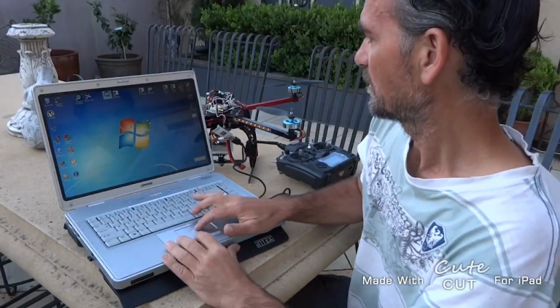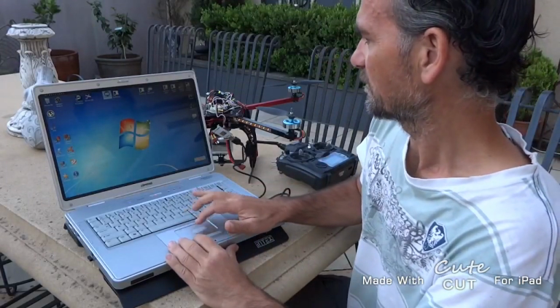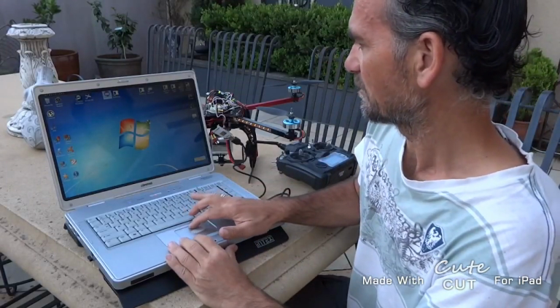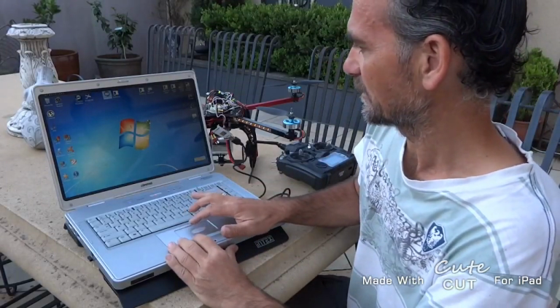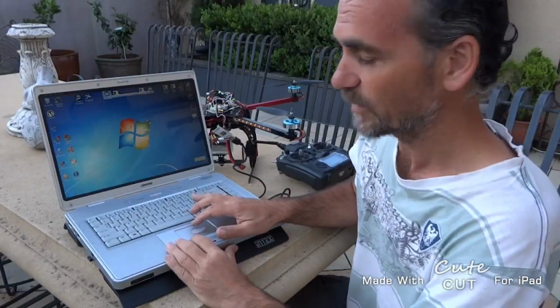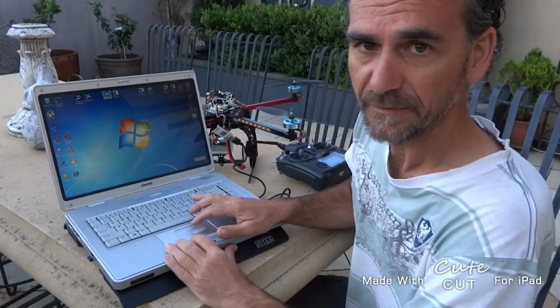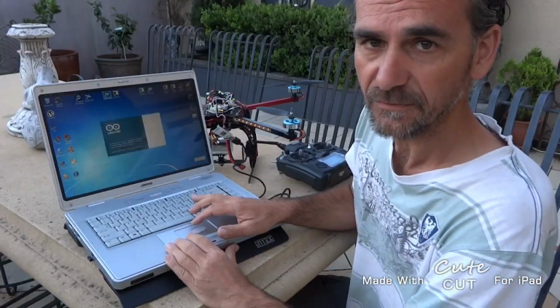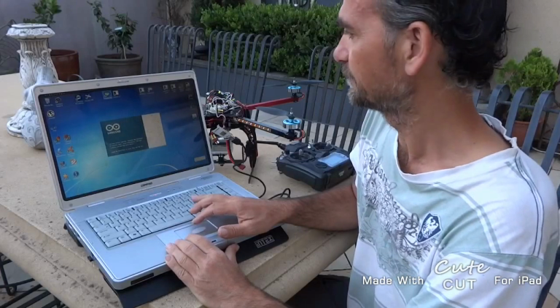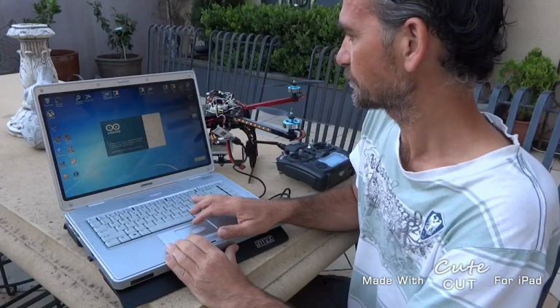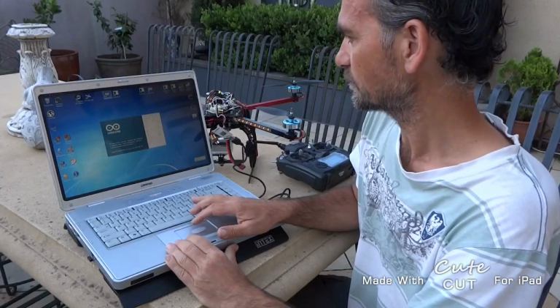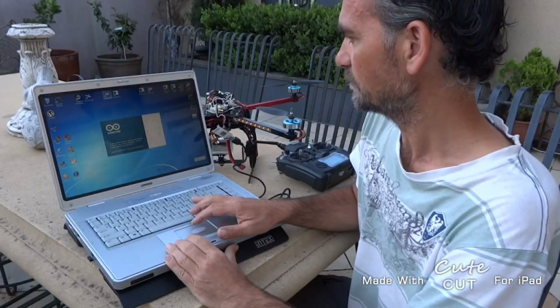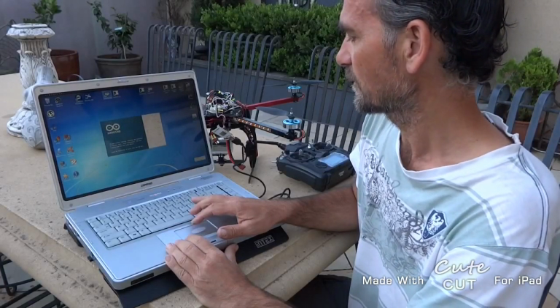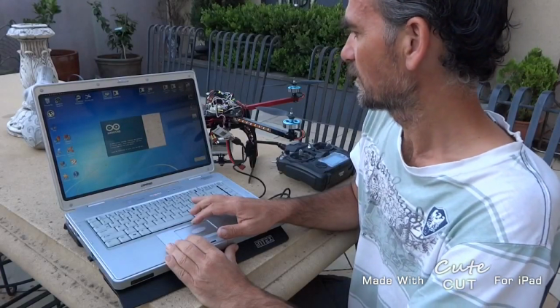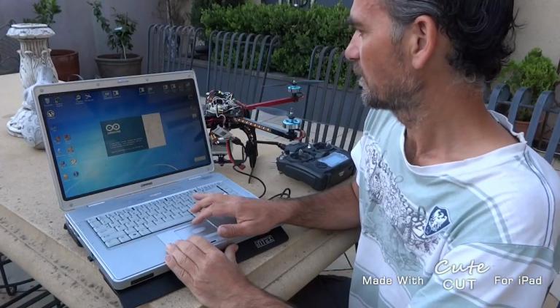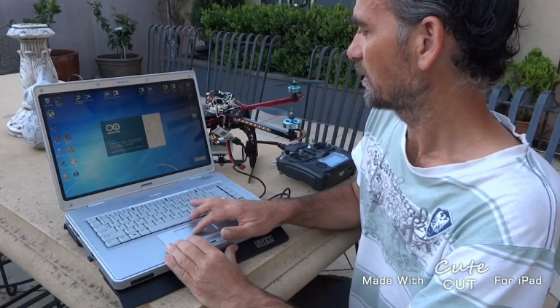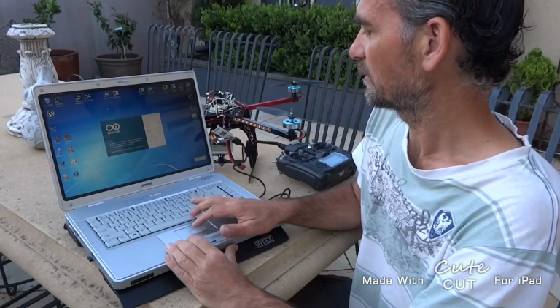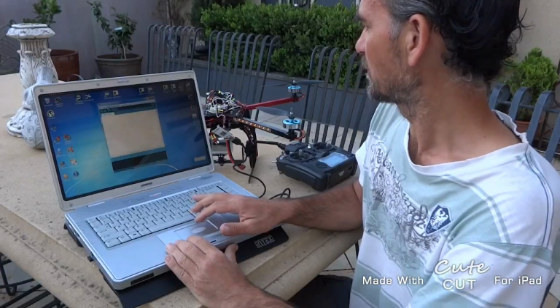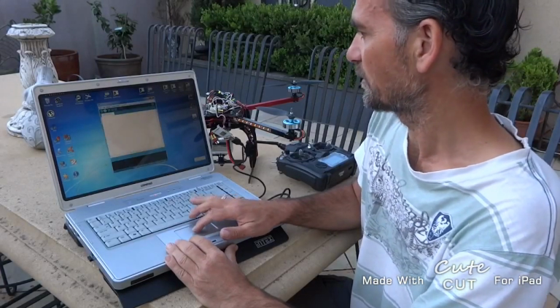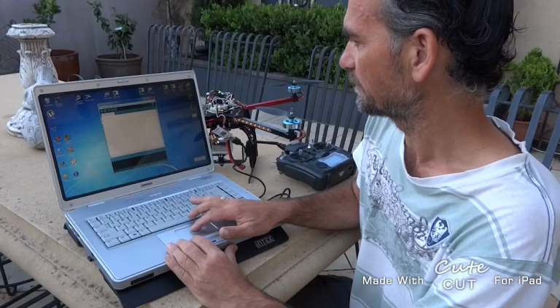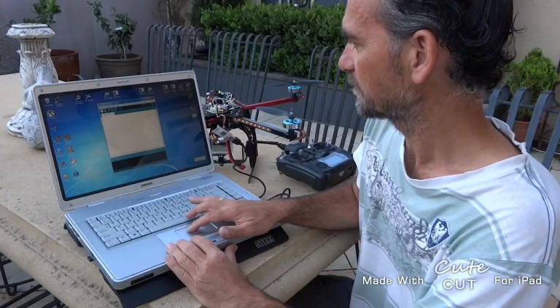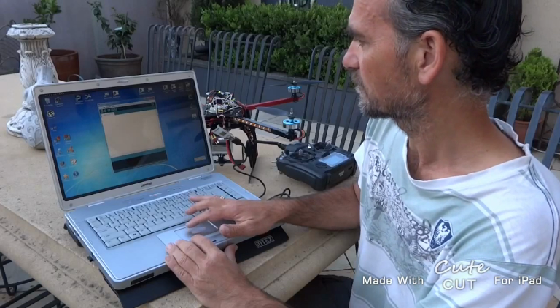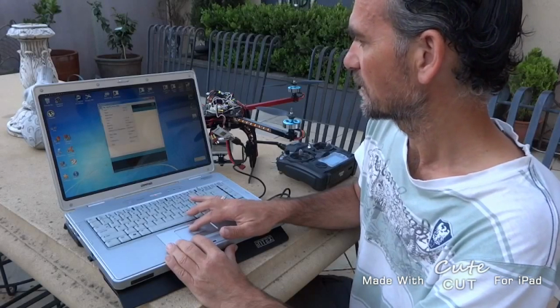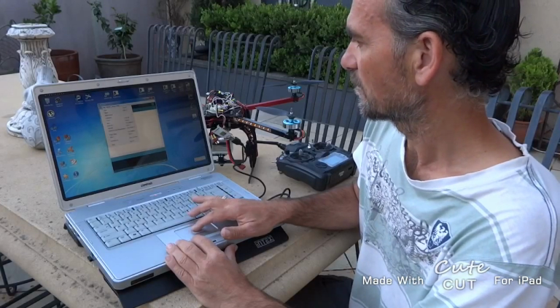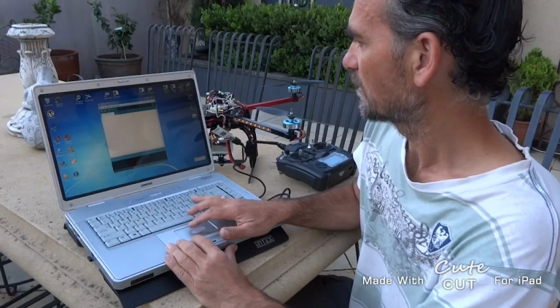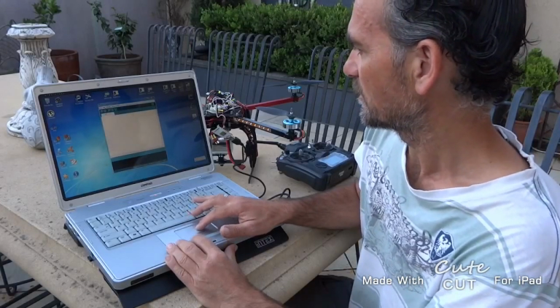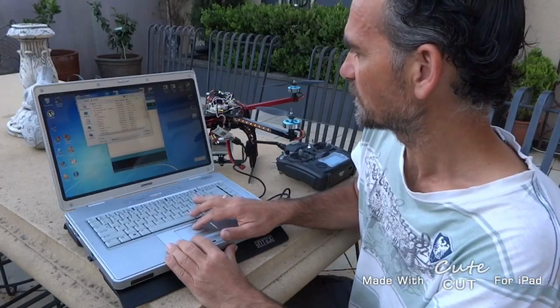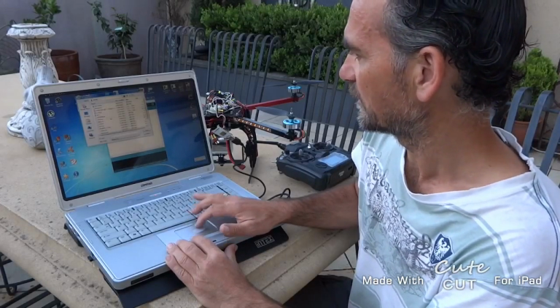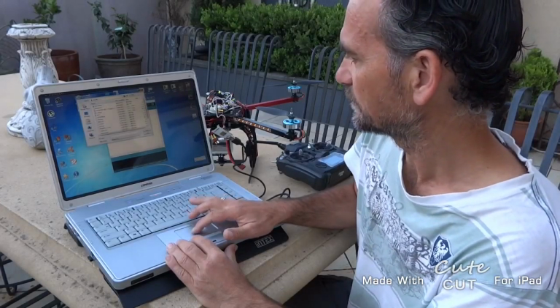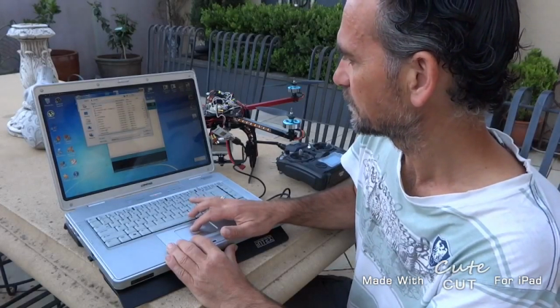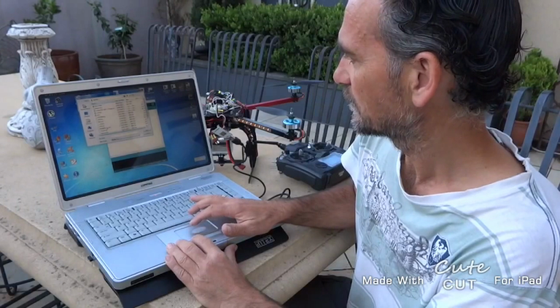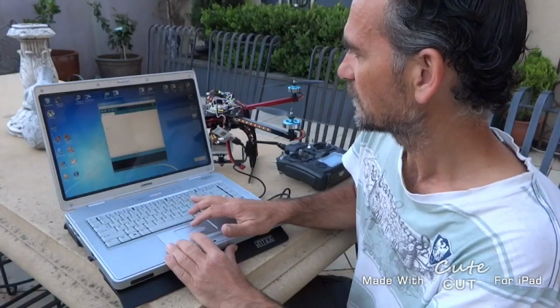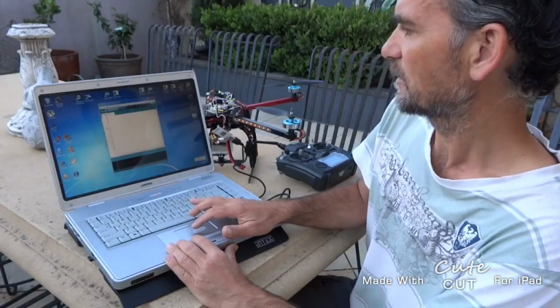Okay, this is a little bit tricky. I'm going to fire up the ArJuno 101 software and load up the MultiWii code.